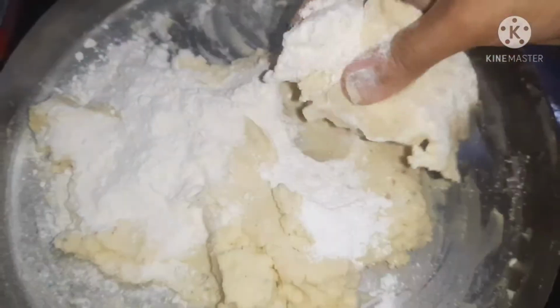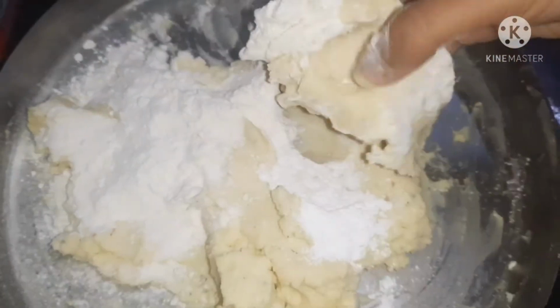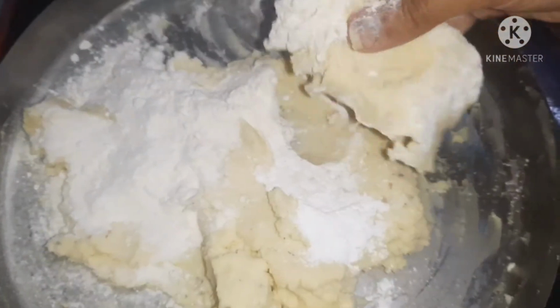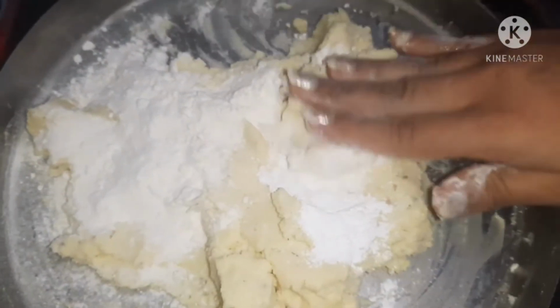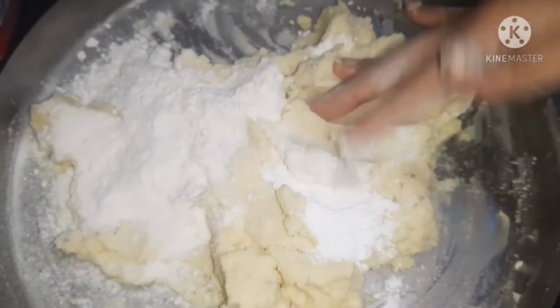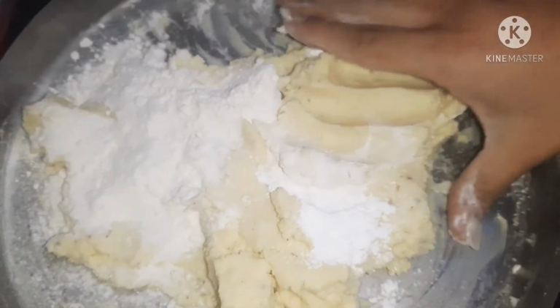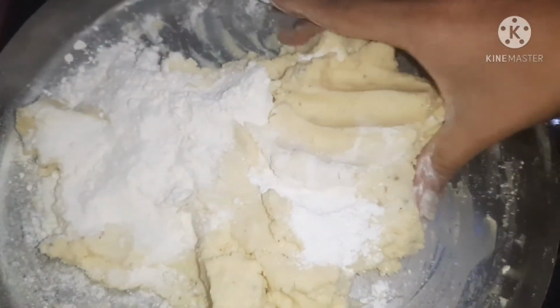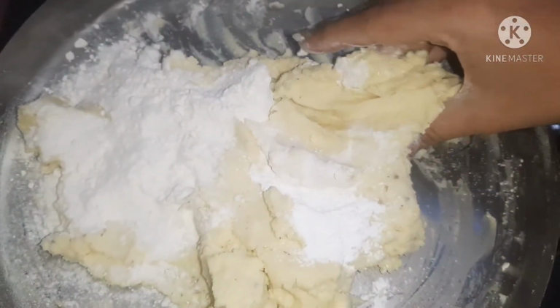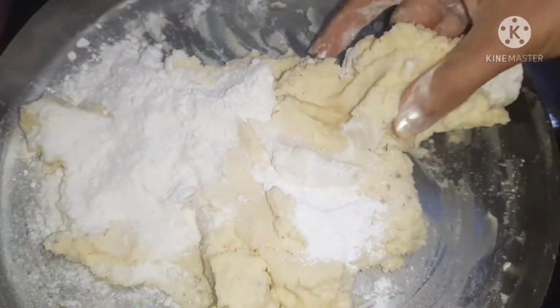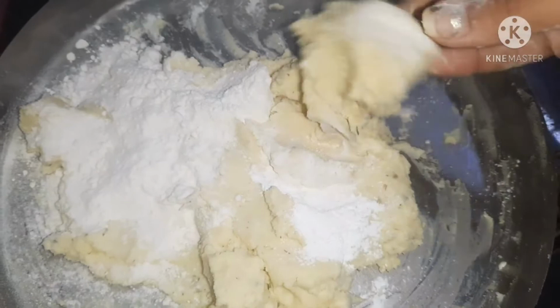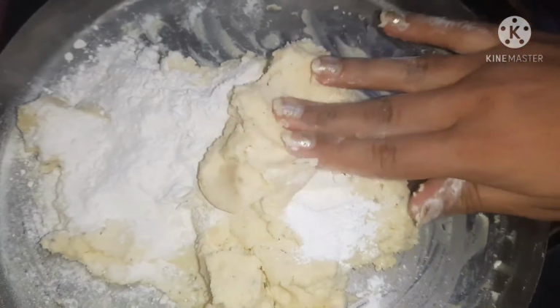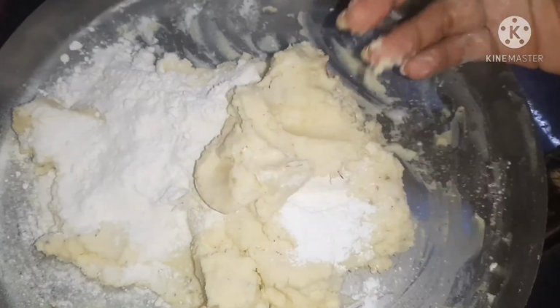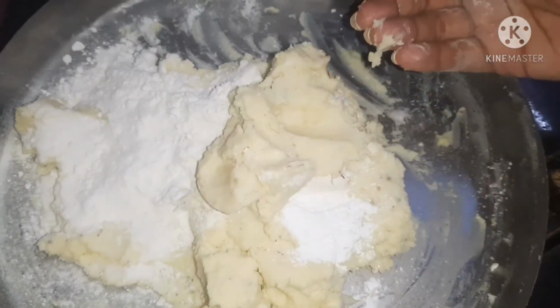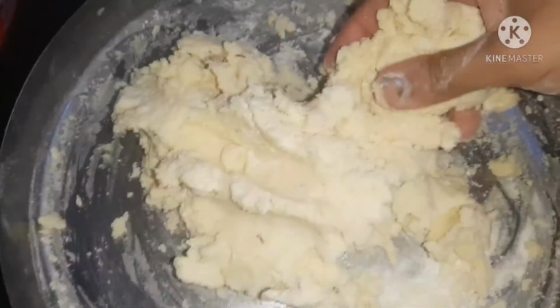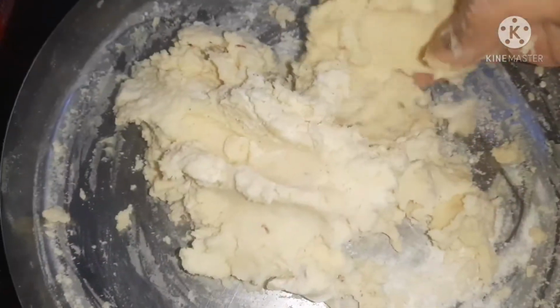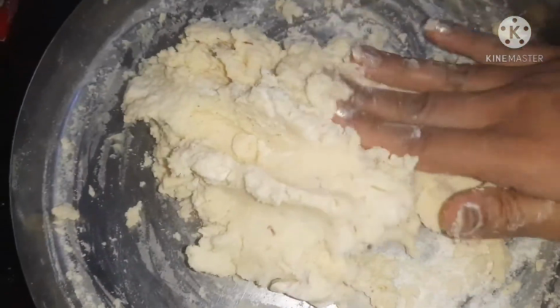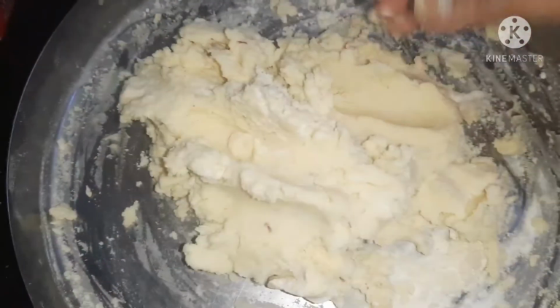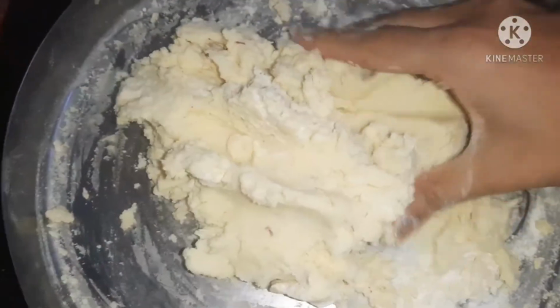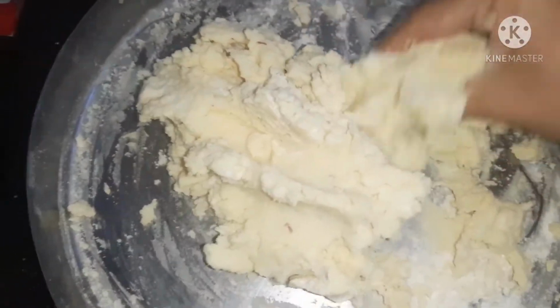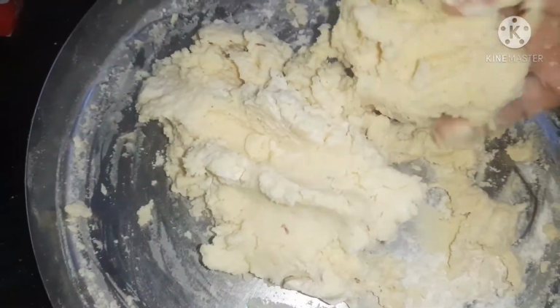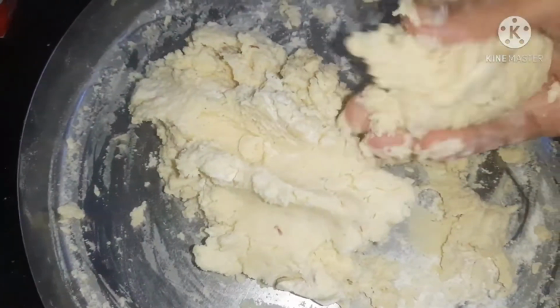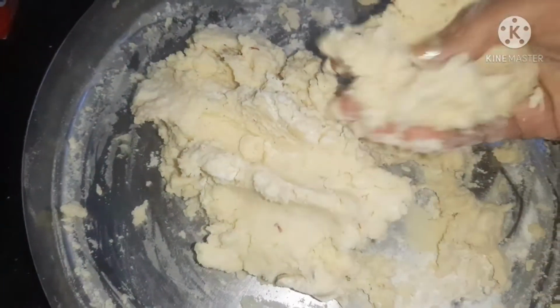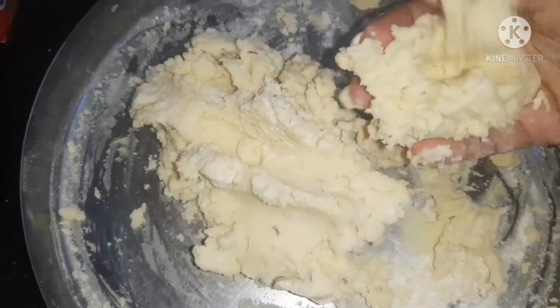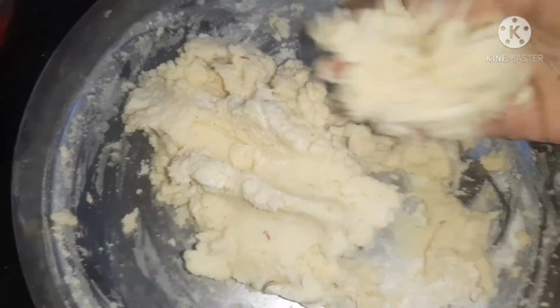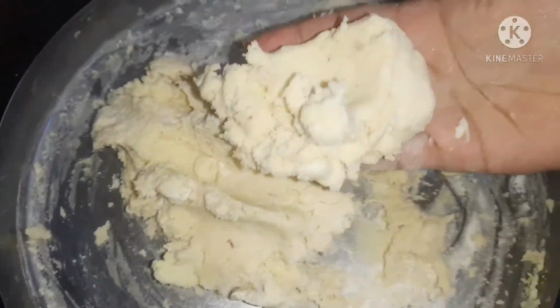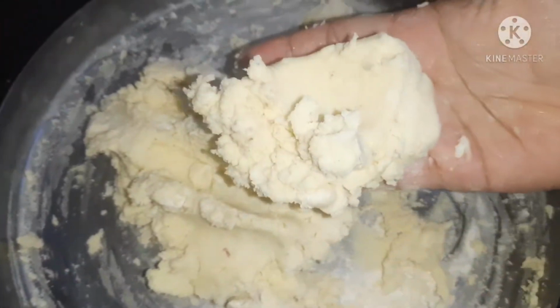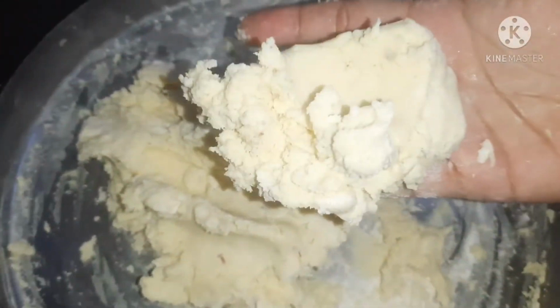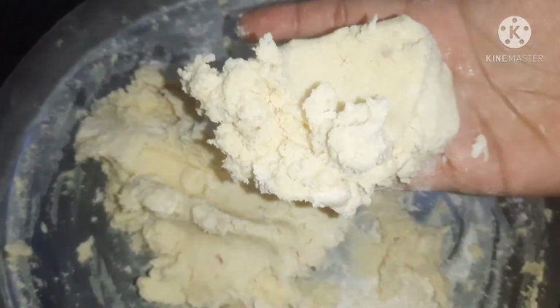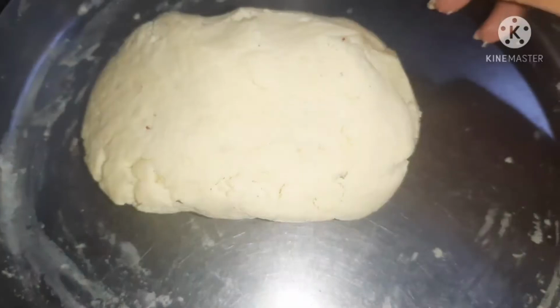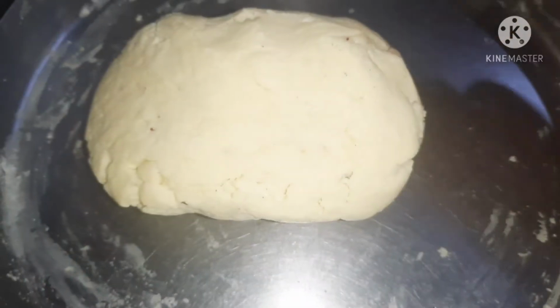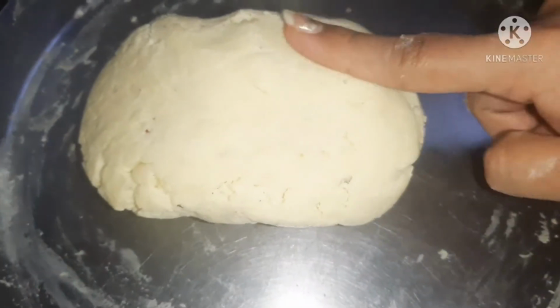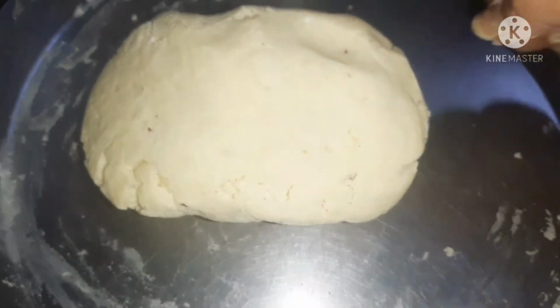We will mash and mix it perfectly into a dough. Our dough is almost ready. It is not going to crack.